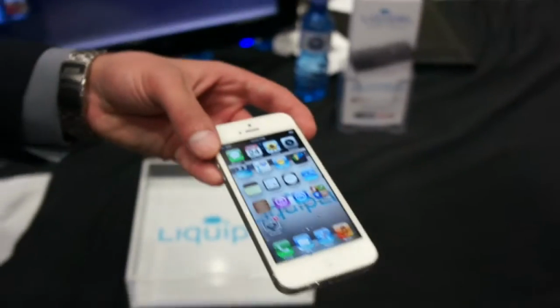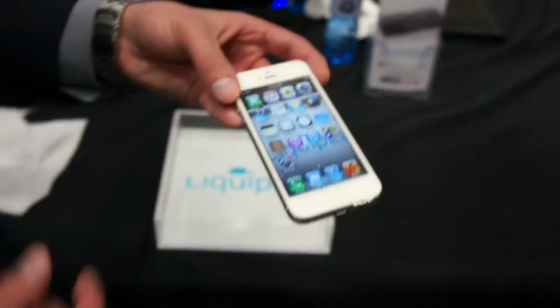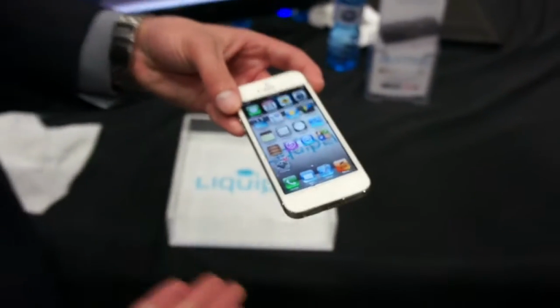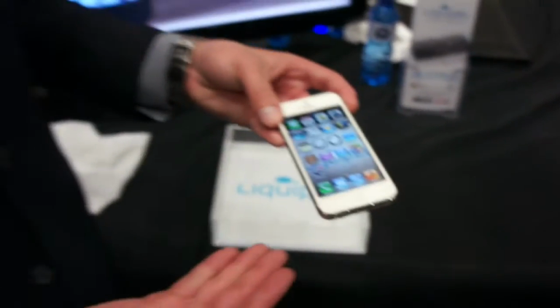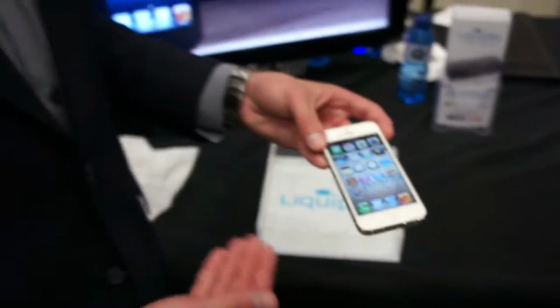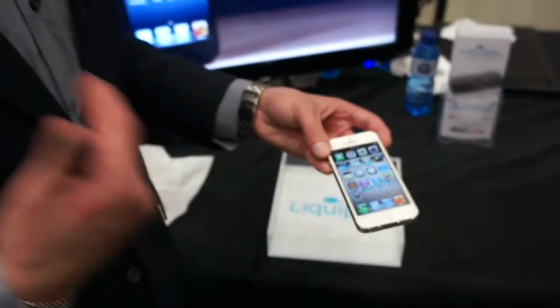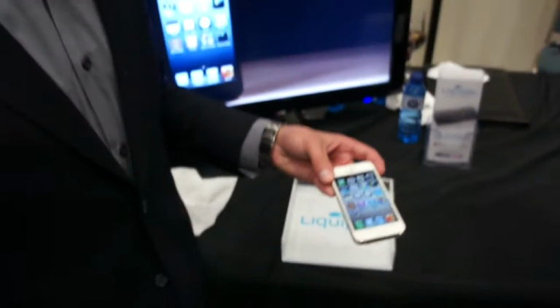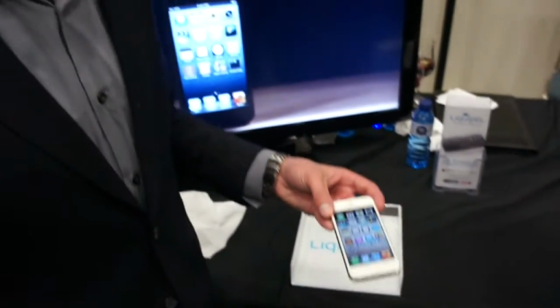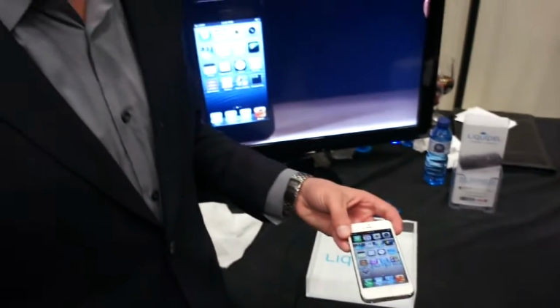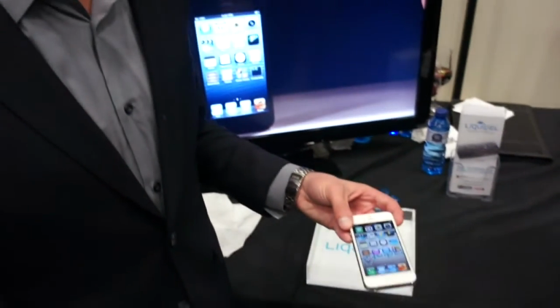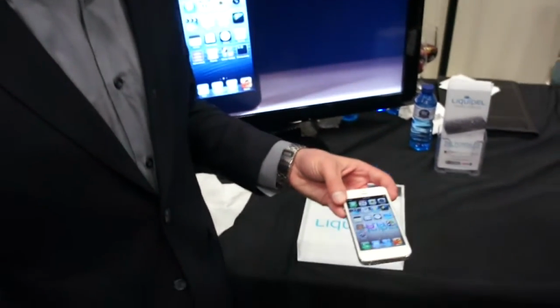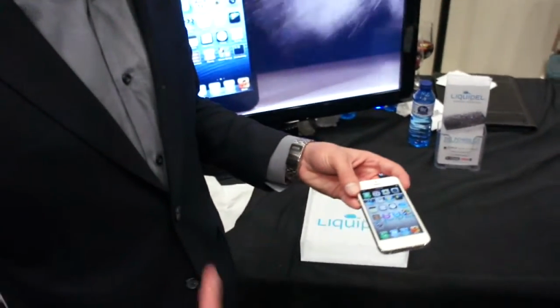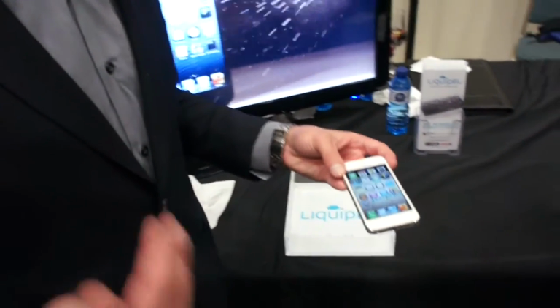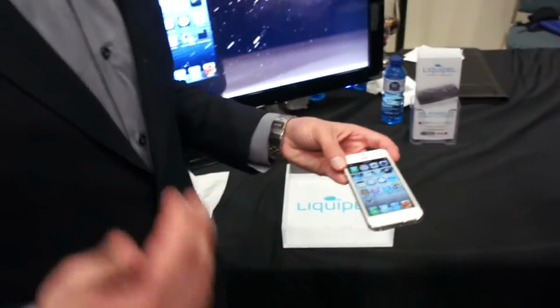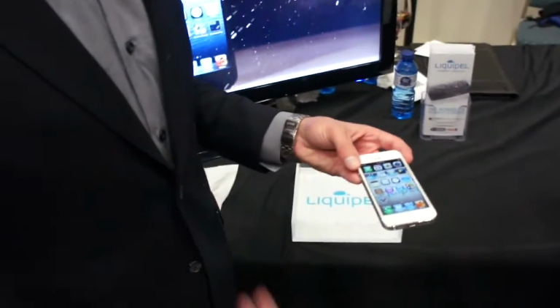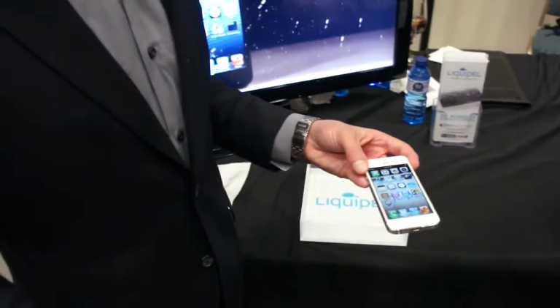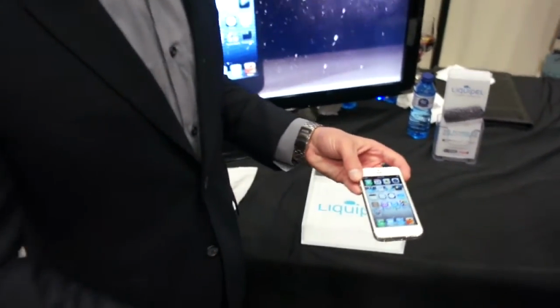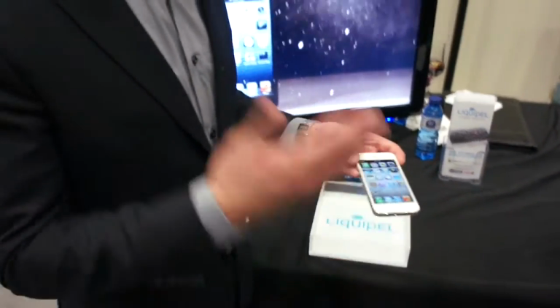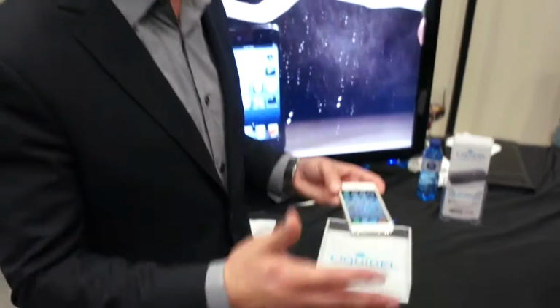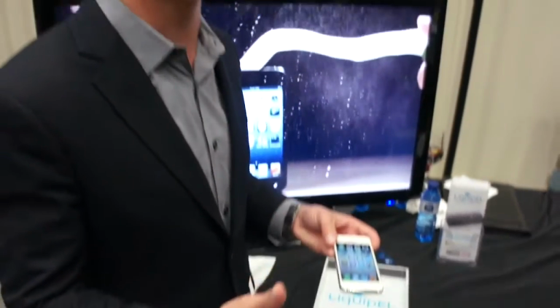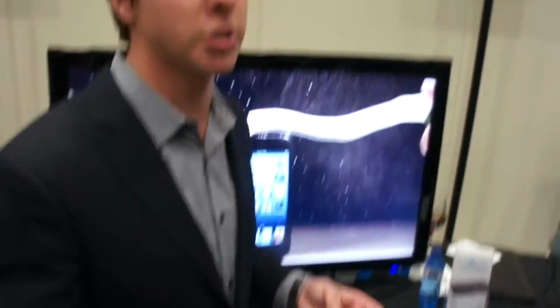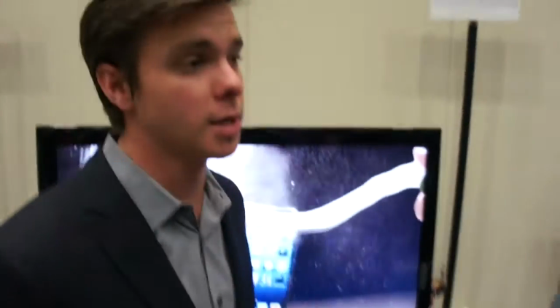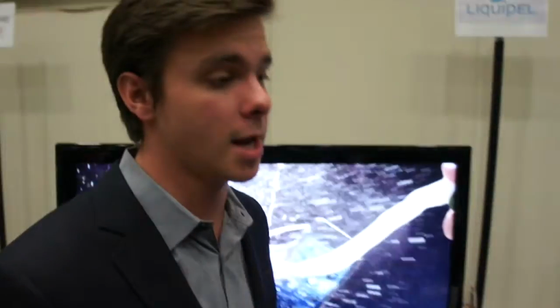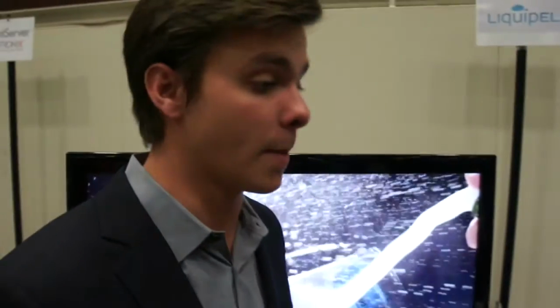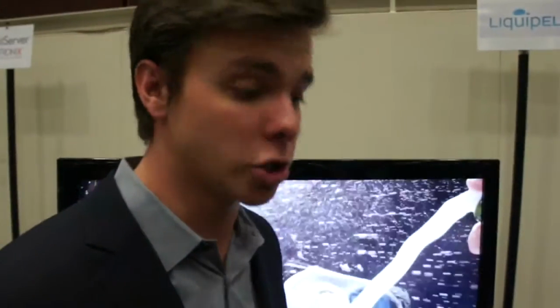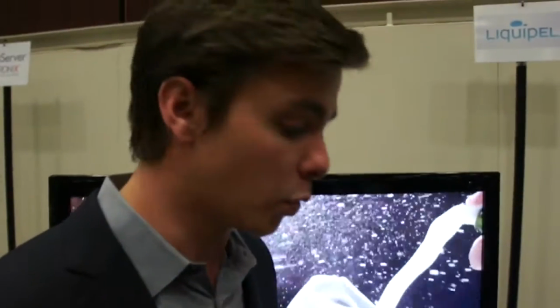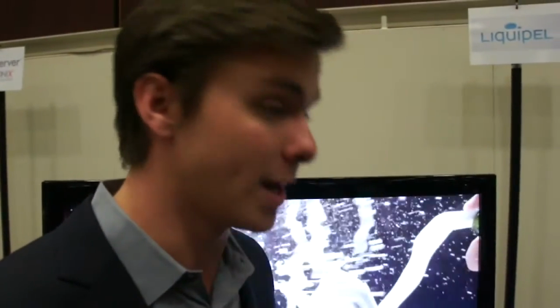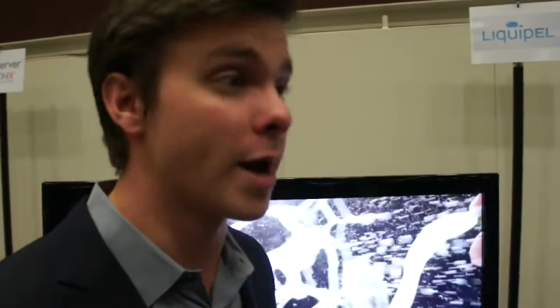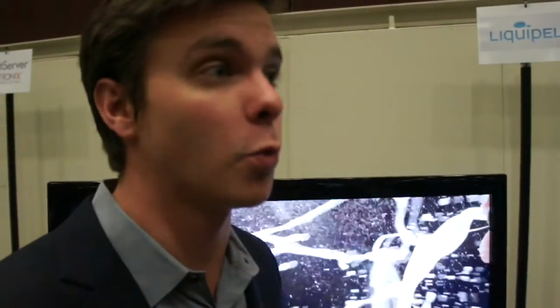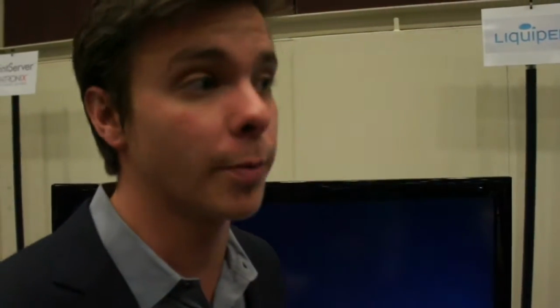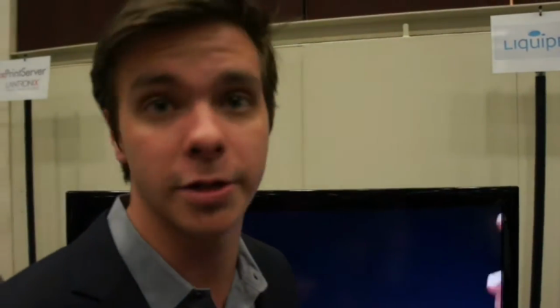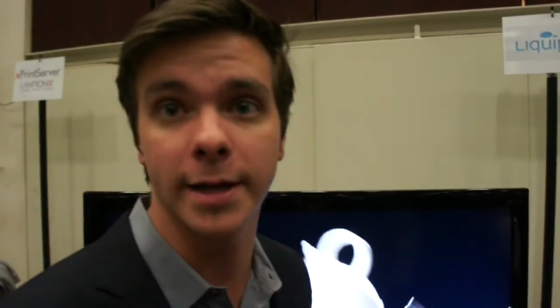With the 2.0, we've launched the Liquipel Performance Guarantee. So if you get your device treated and you get pushed in the pool and it breaks, we'll replace your device.